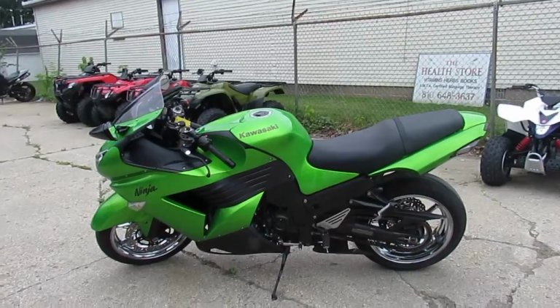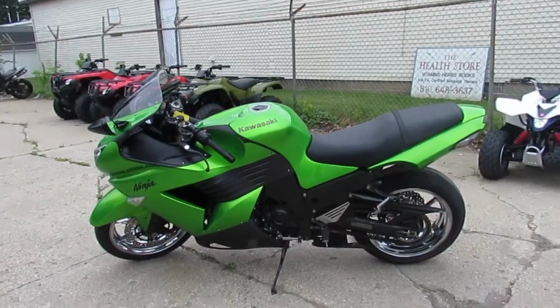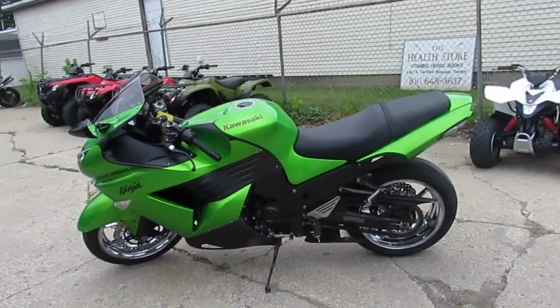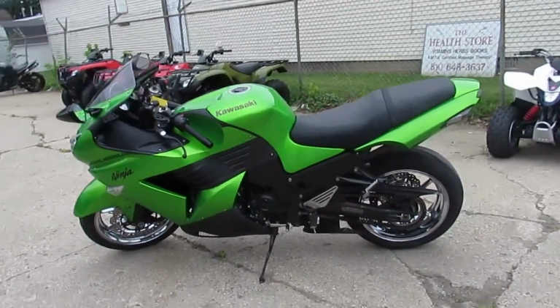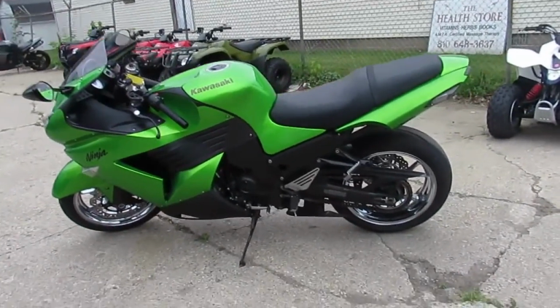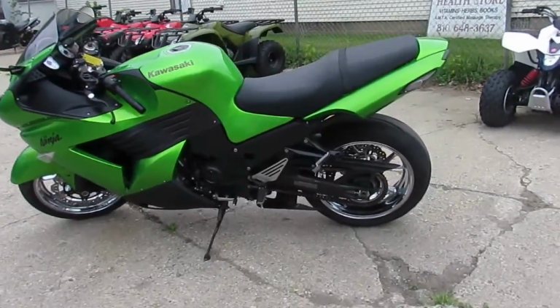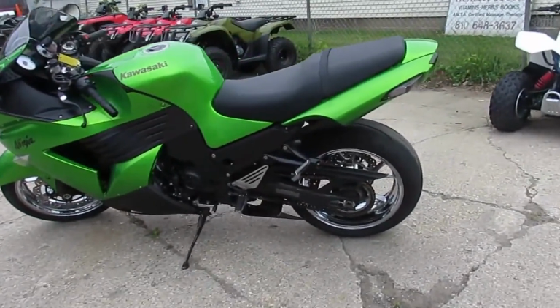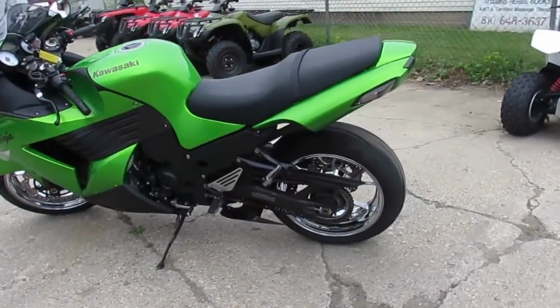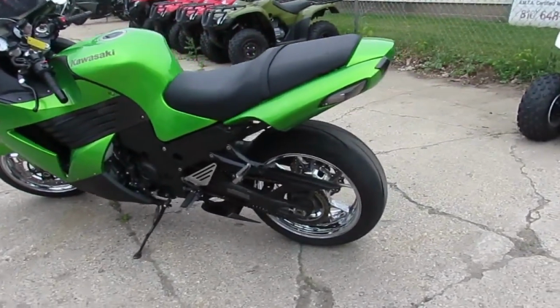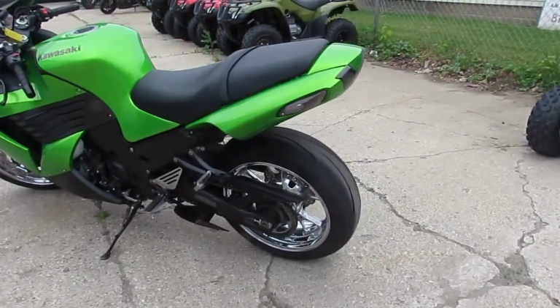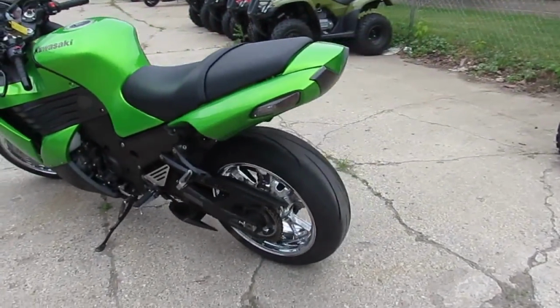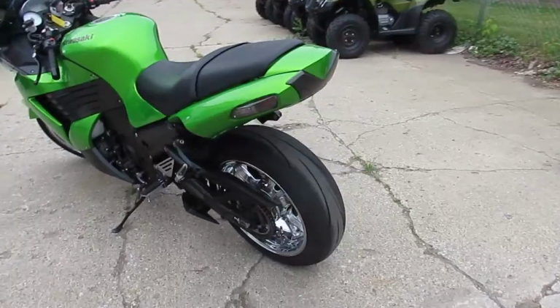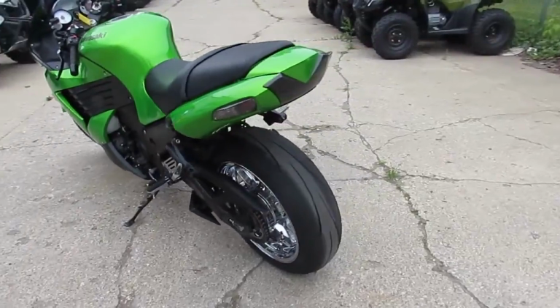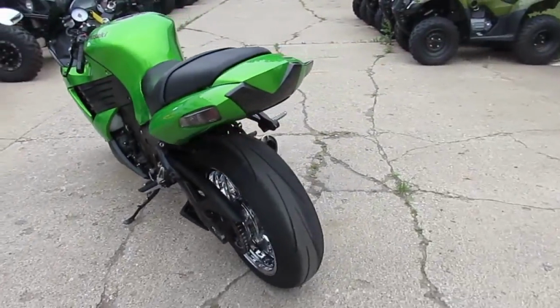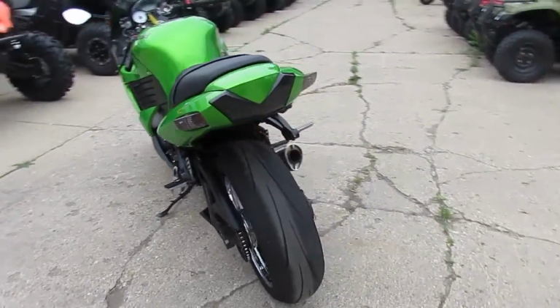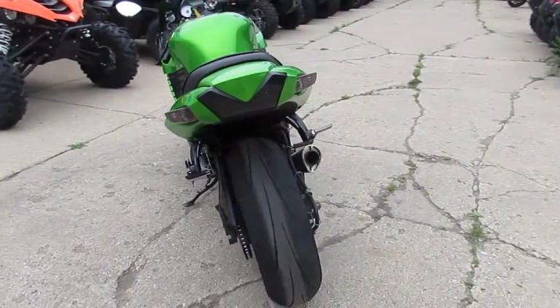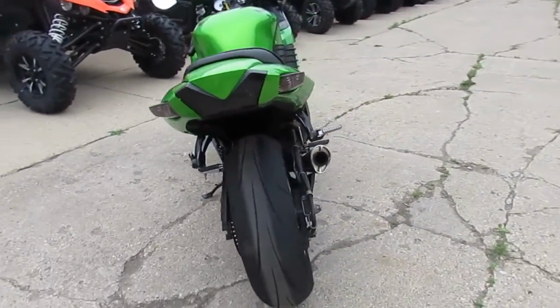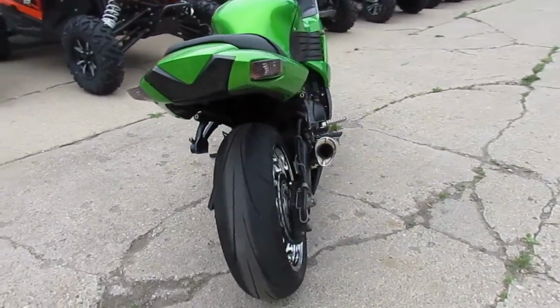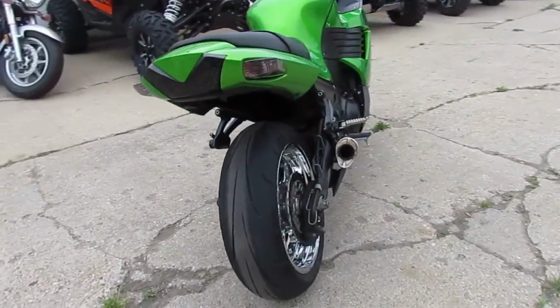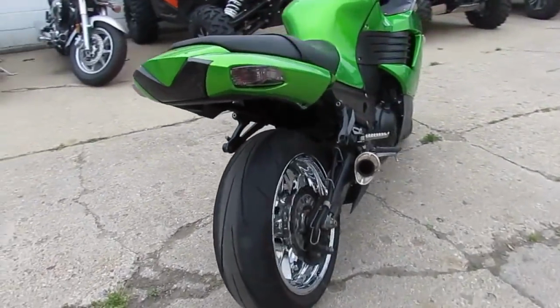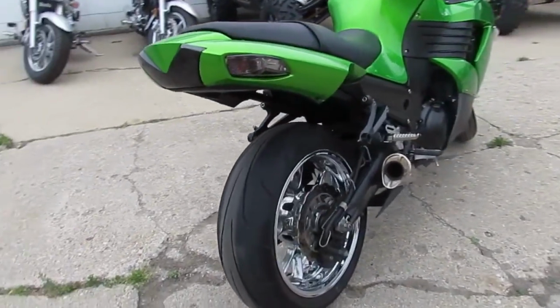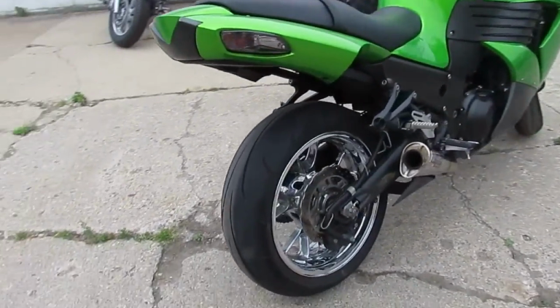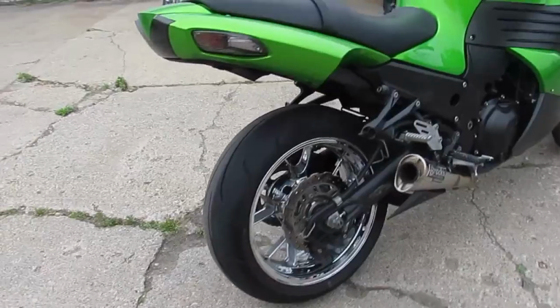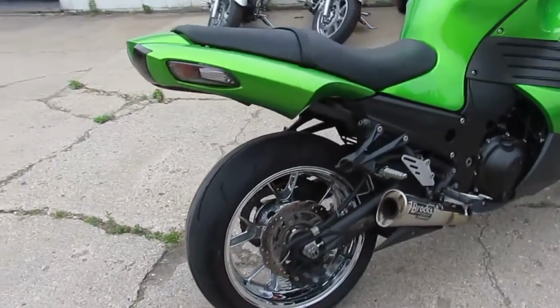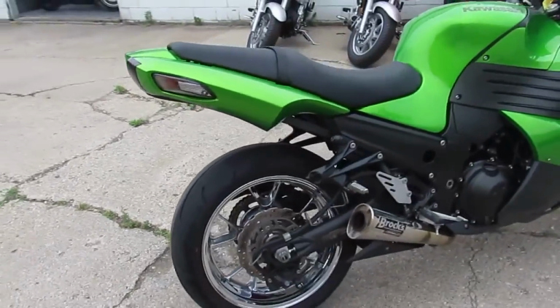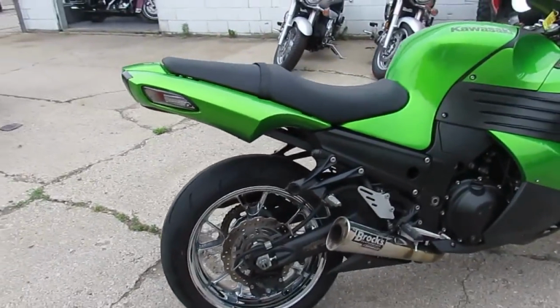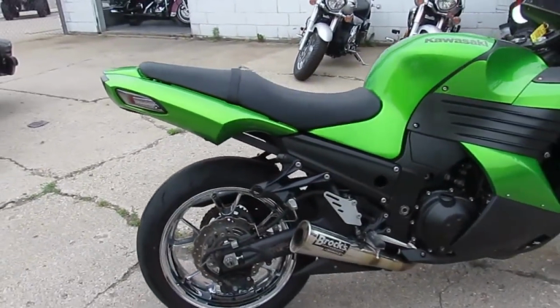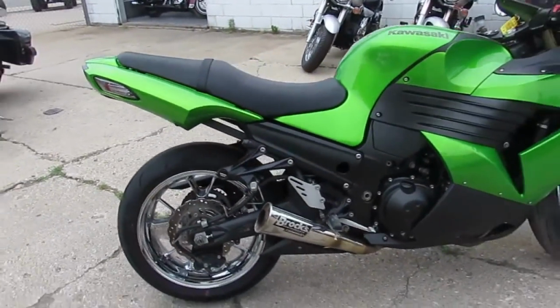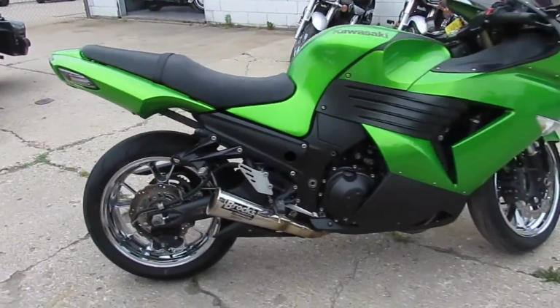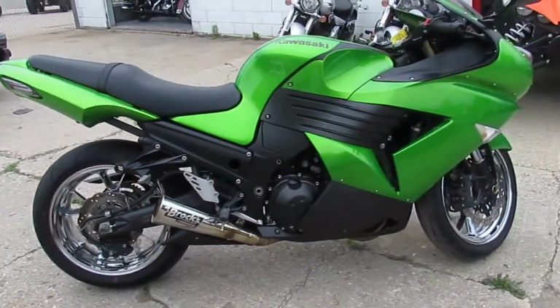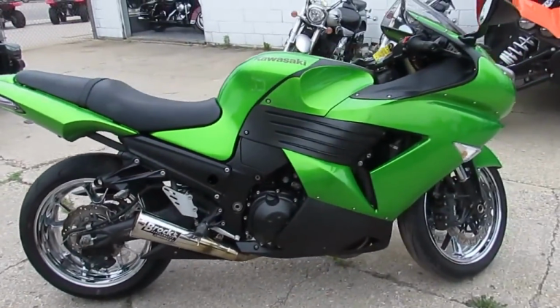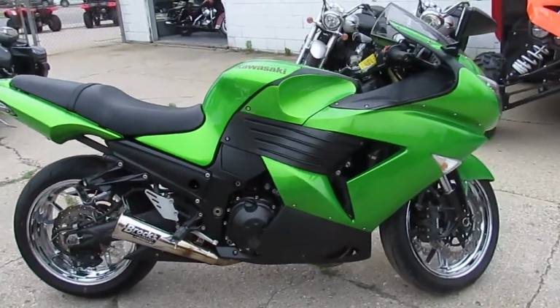Hey guys, it's Approval Power Sports doing some videos. We got a leader bike here, it's a 2009 Kawasaki ZX-14. As everybody knows, these things are beasts — one of the fastest production bikes ever made. This one's done upright.